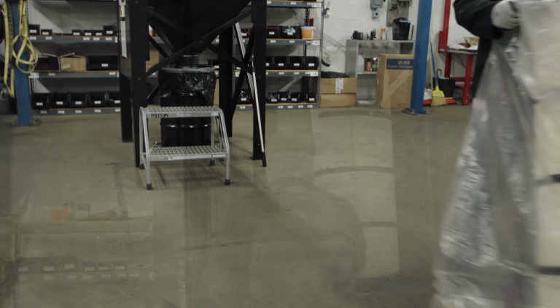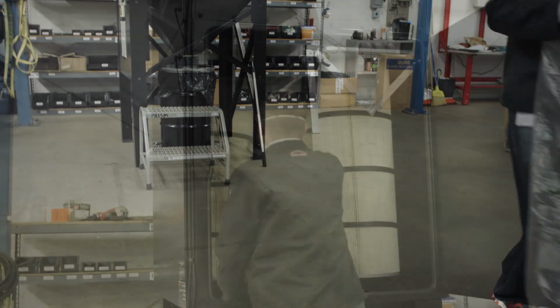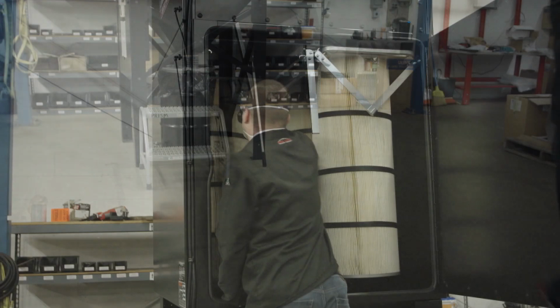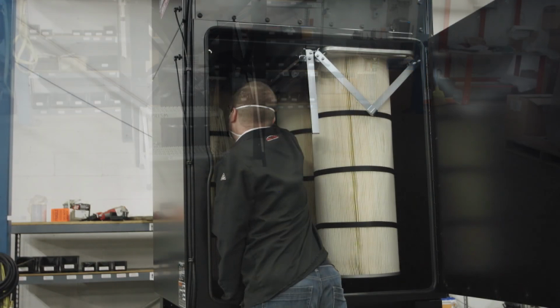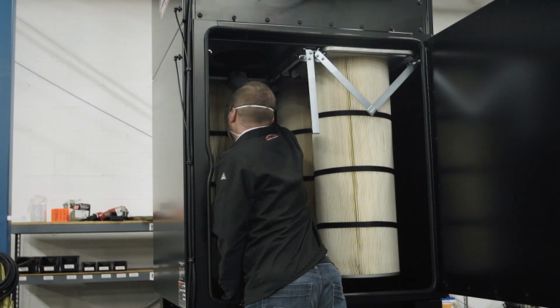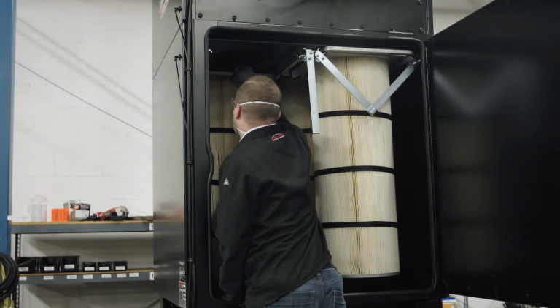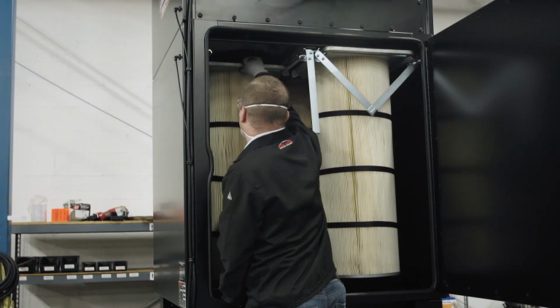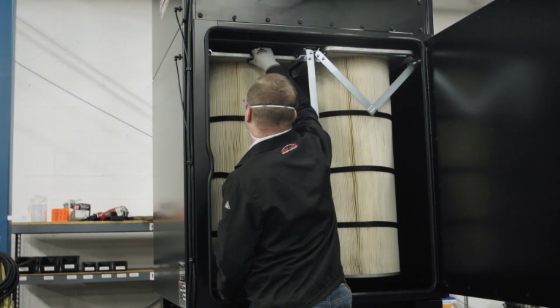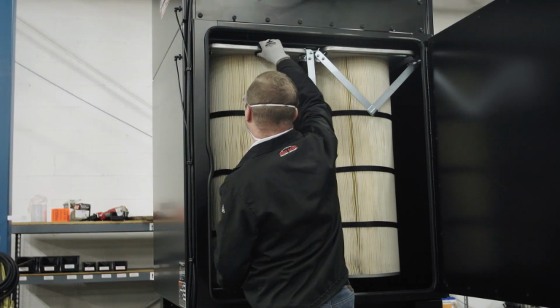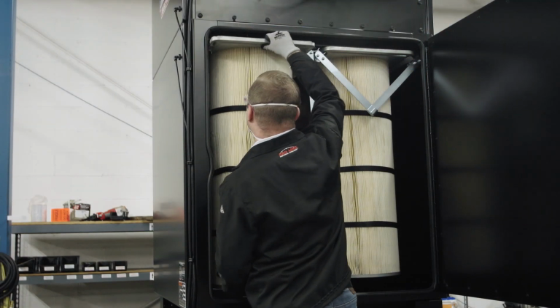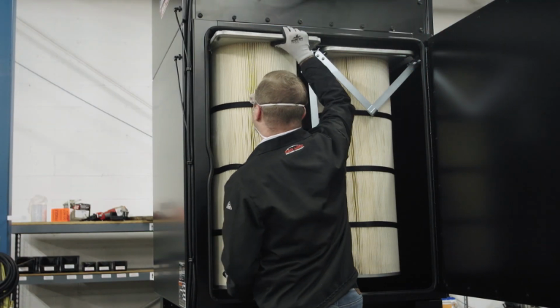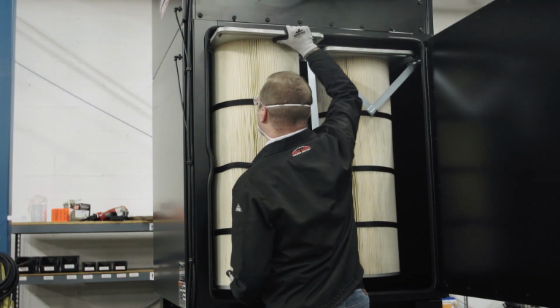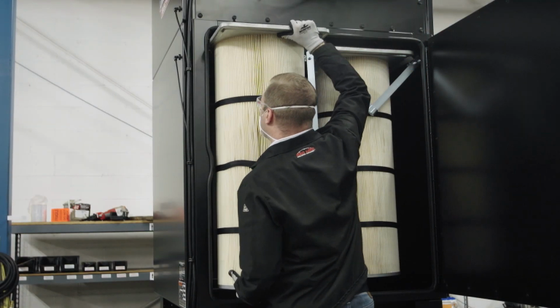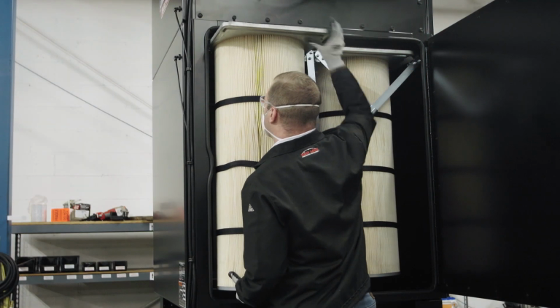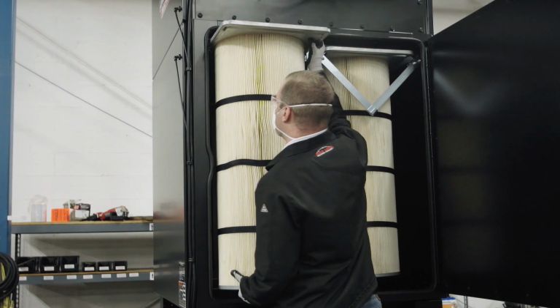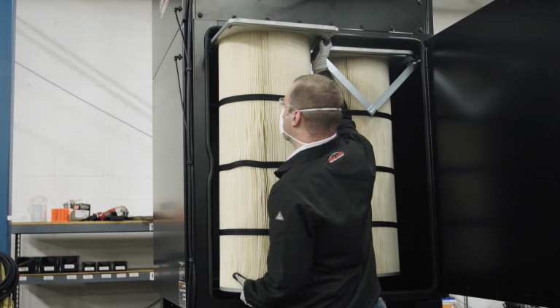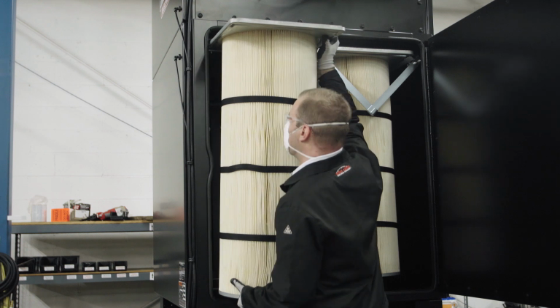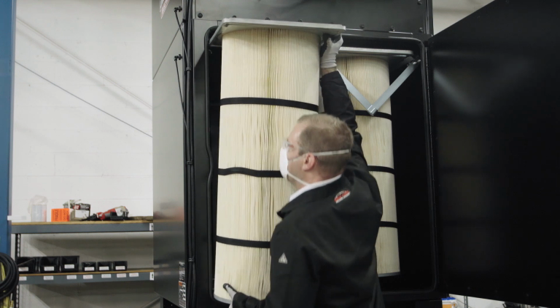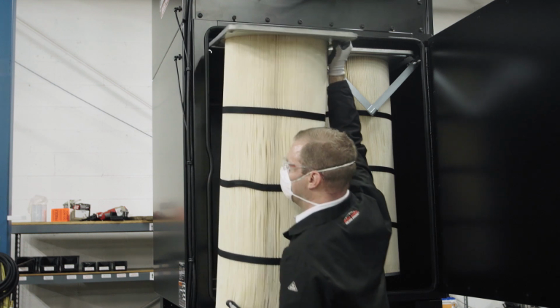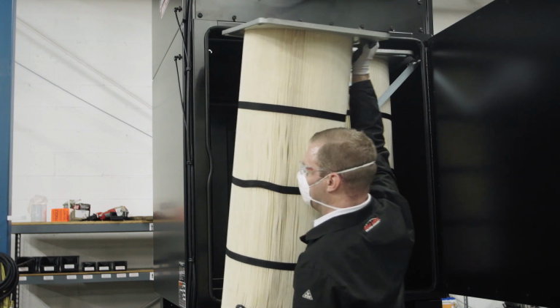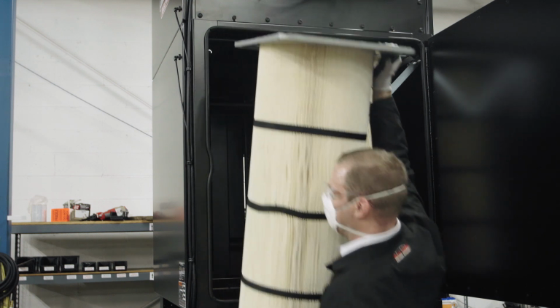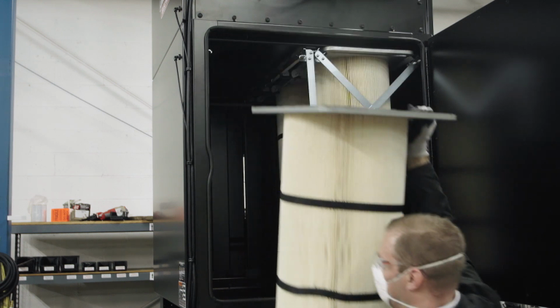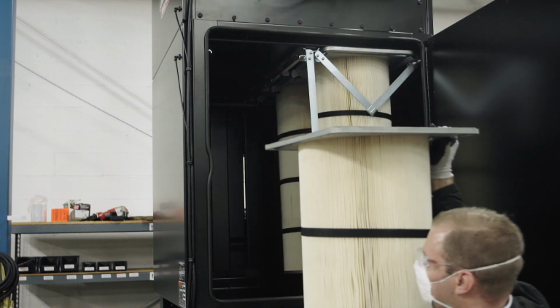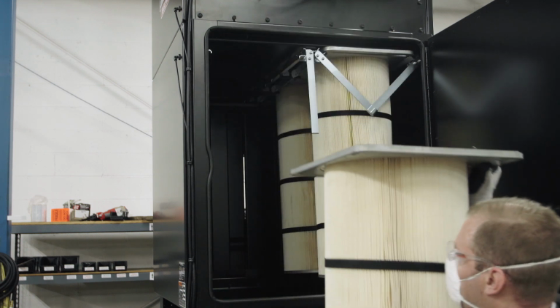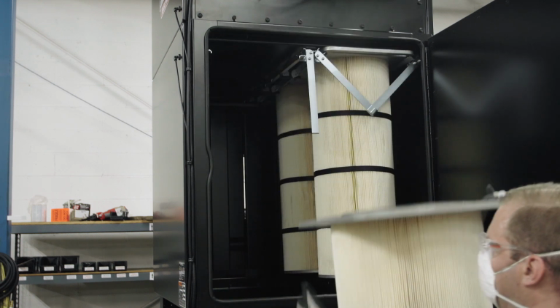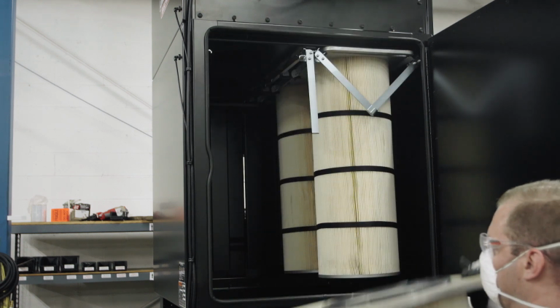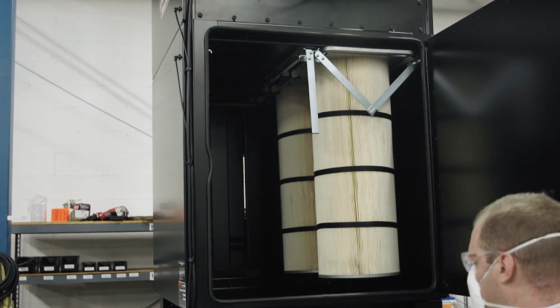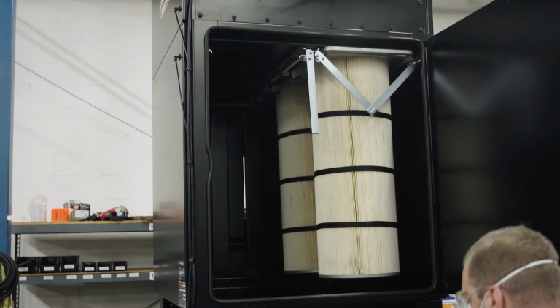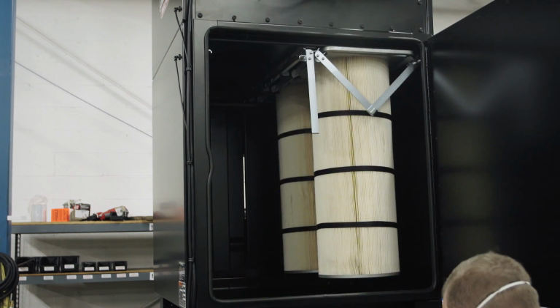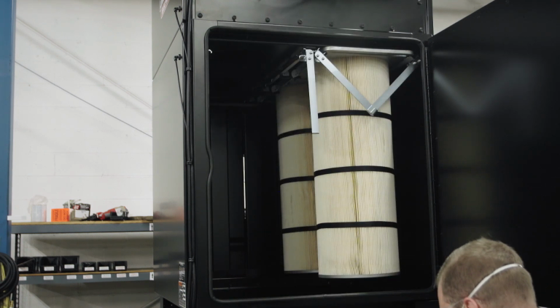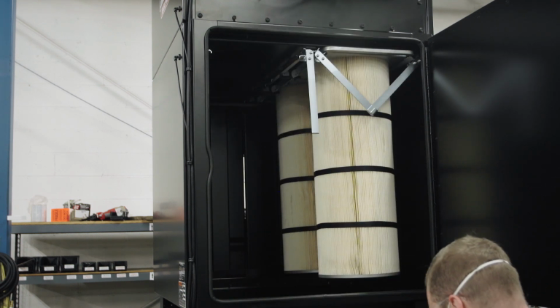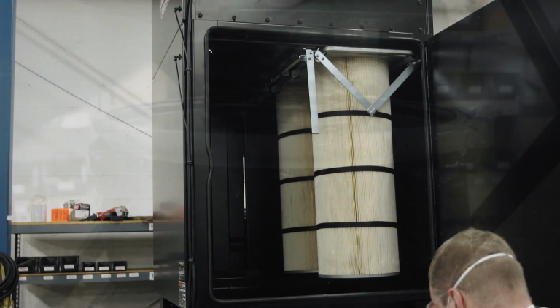Remove the rear filter by sliding it towards you along the filter rails in the same fashion that the front filter was removed. Repeat the filter removal steps for the other filter banks of the unit.